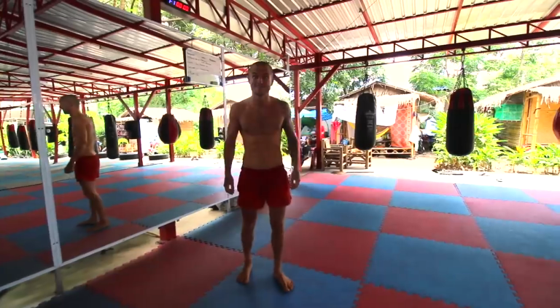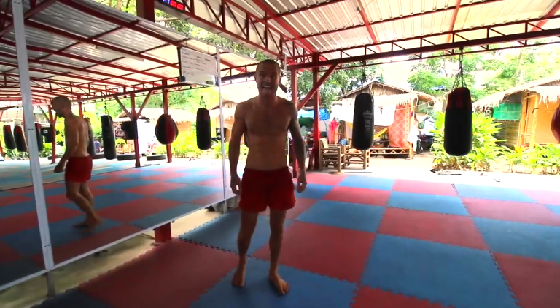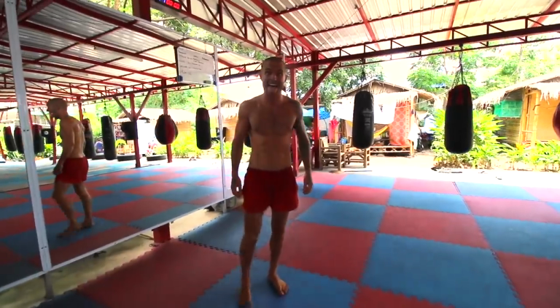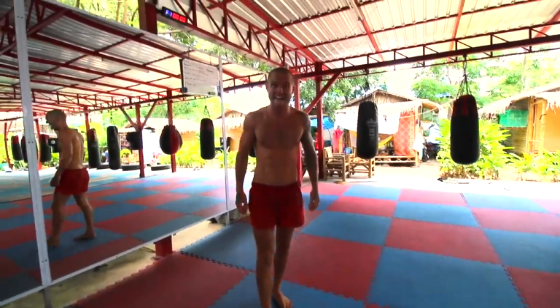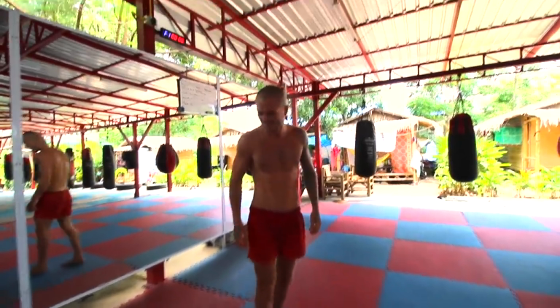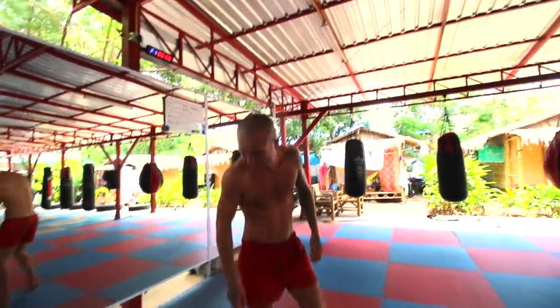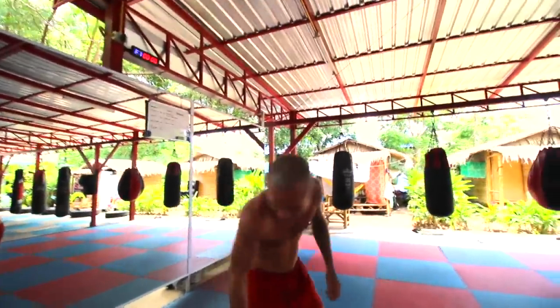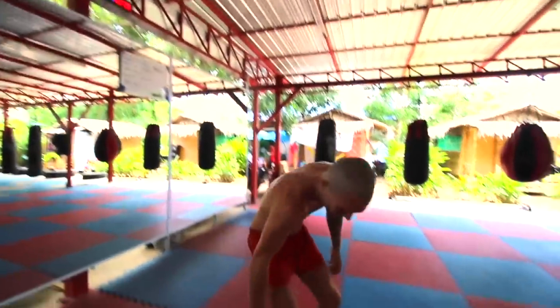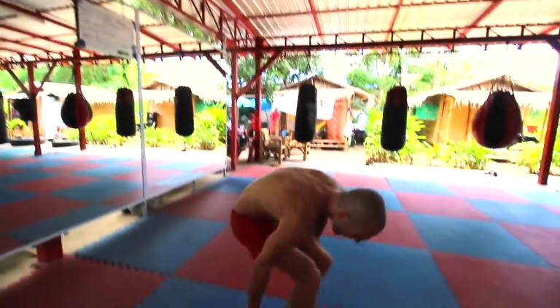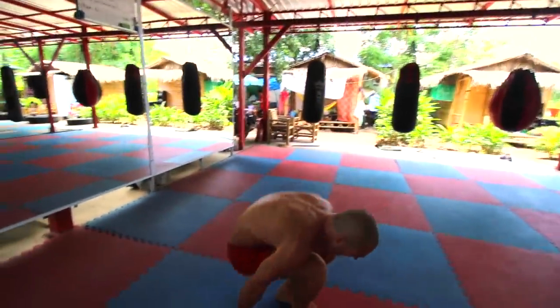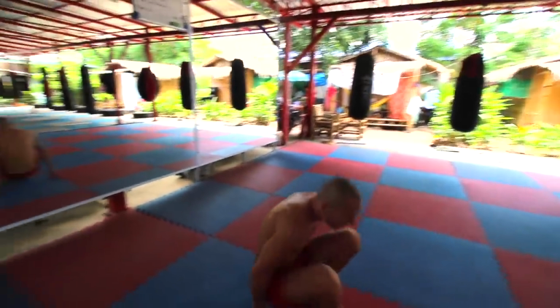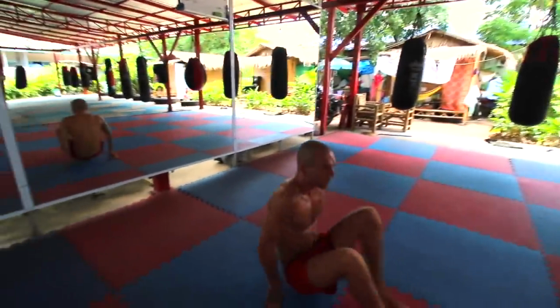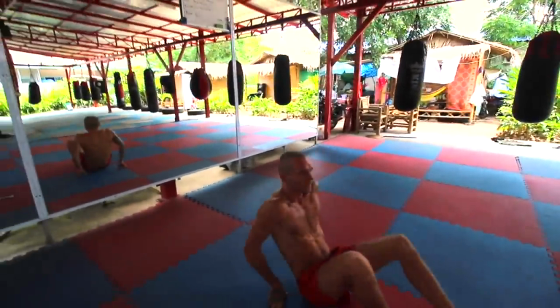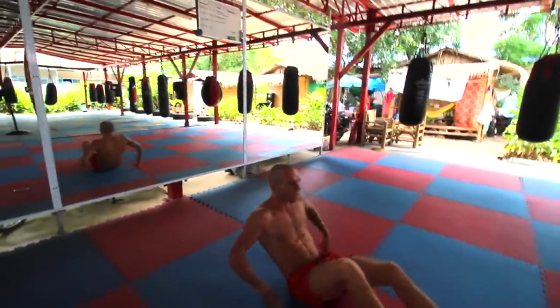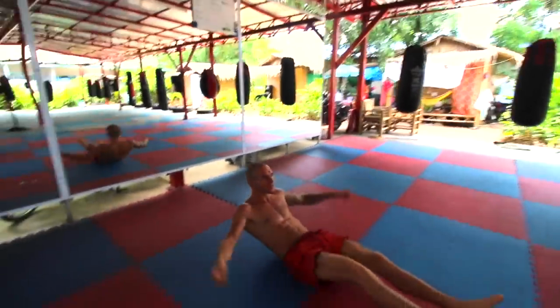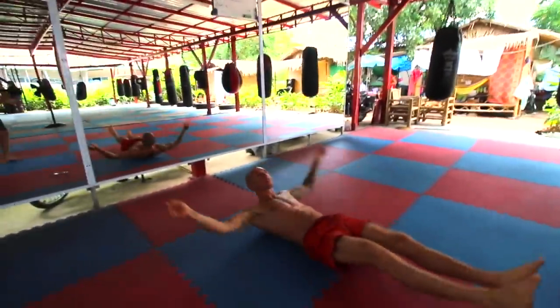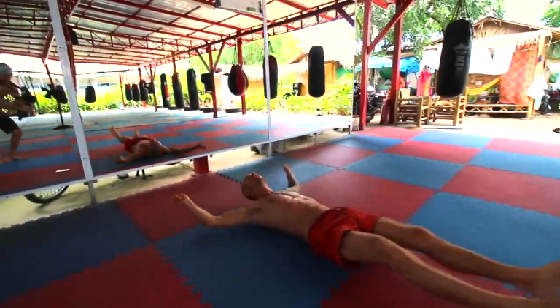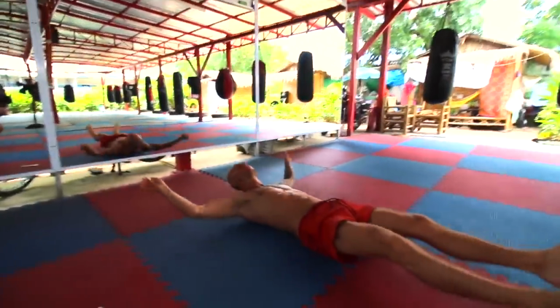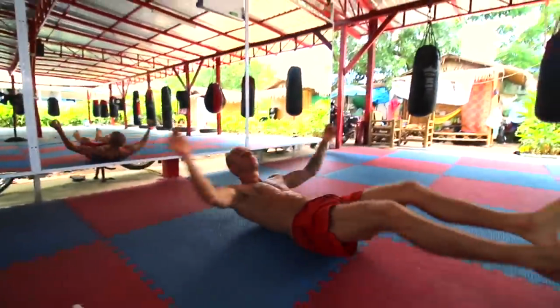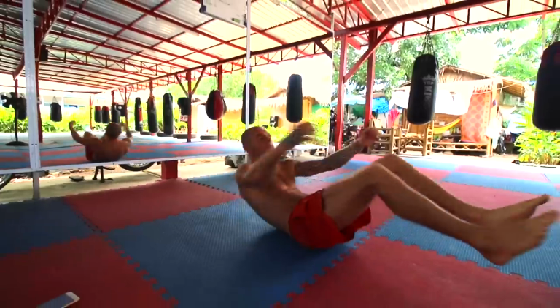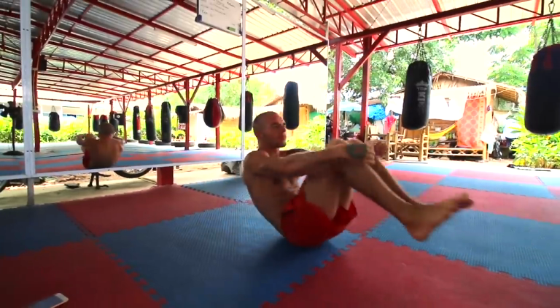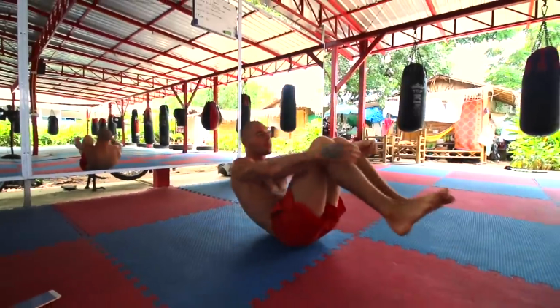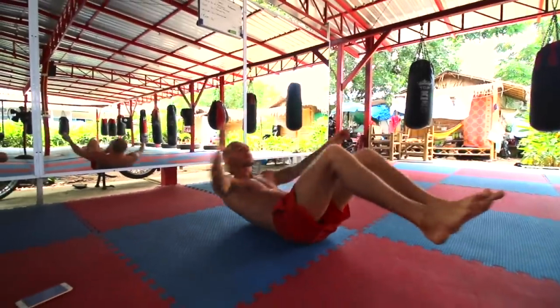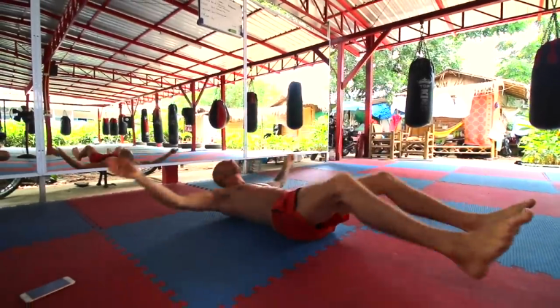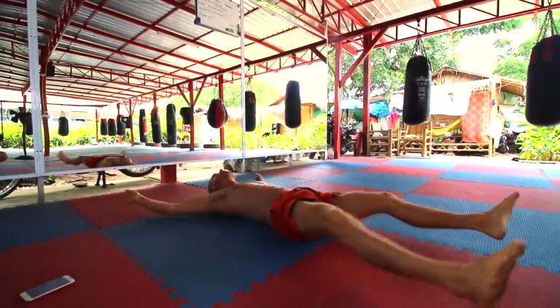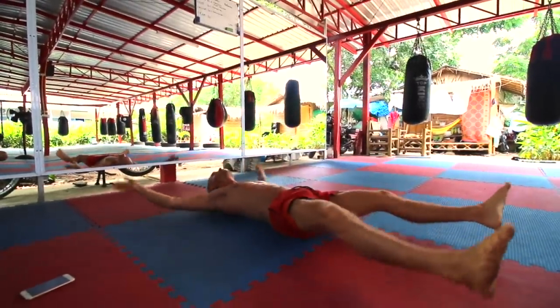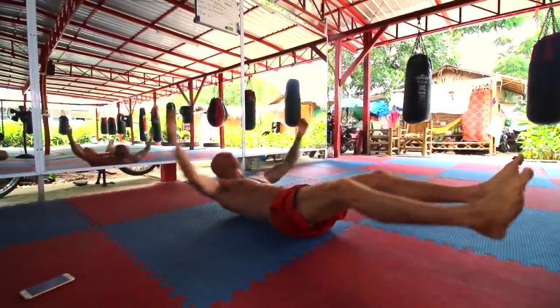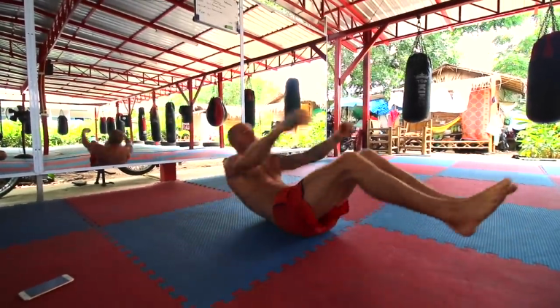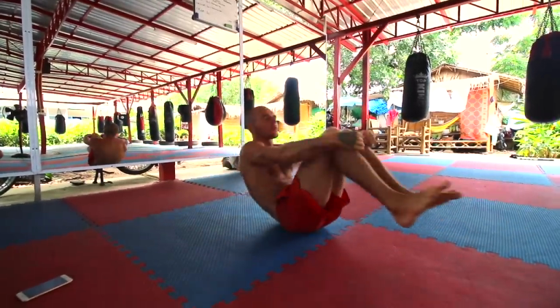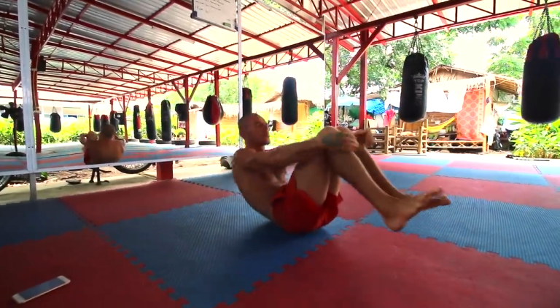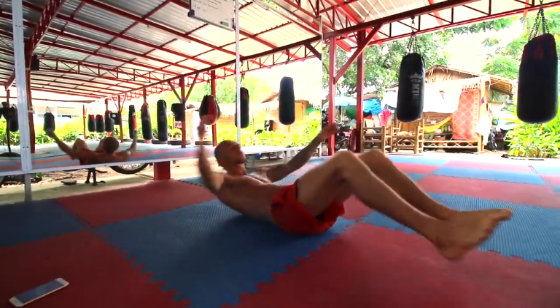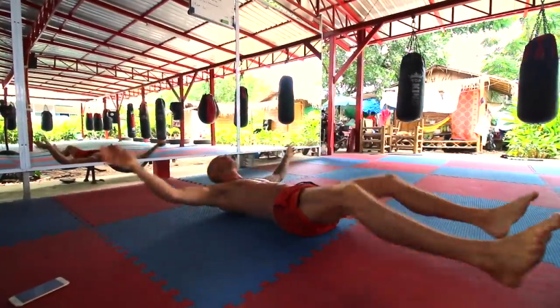Hey, it's Danny from Conscious Calisthenics here with another beginner calisthenics ab workout that requires no equipment at all. First off, we've got Iron Butterflies.